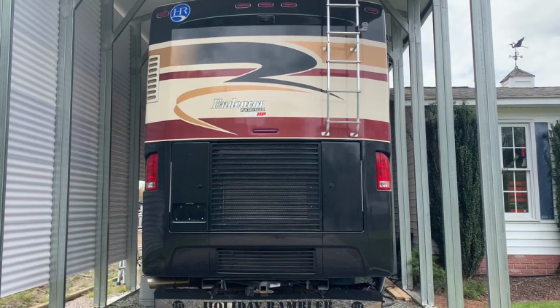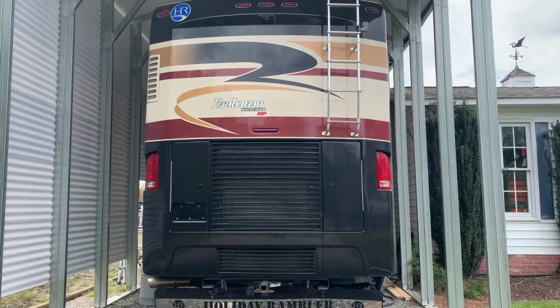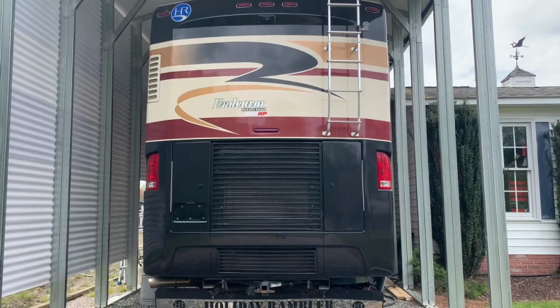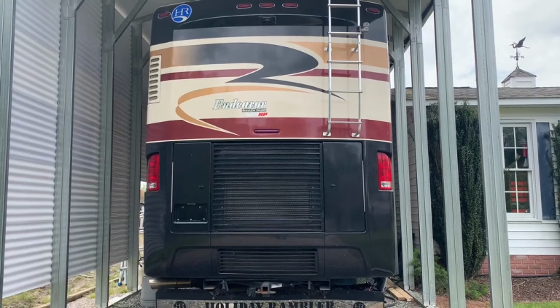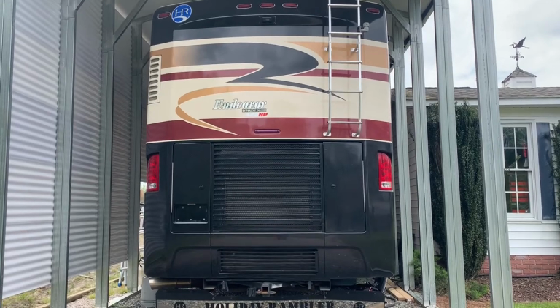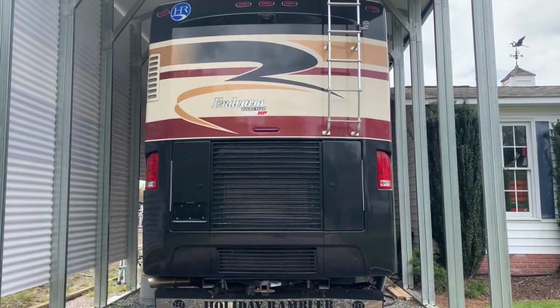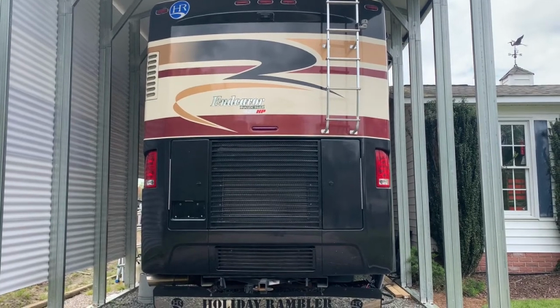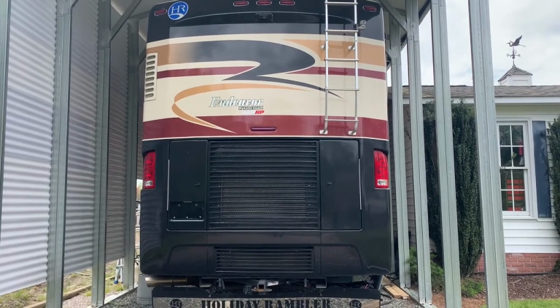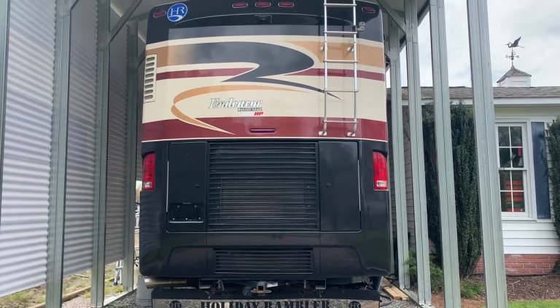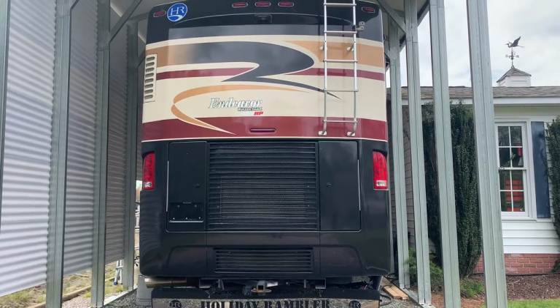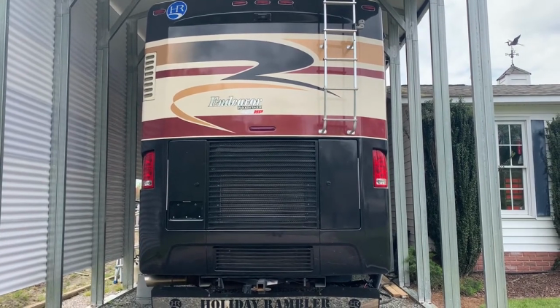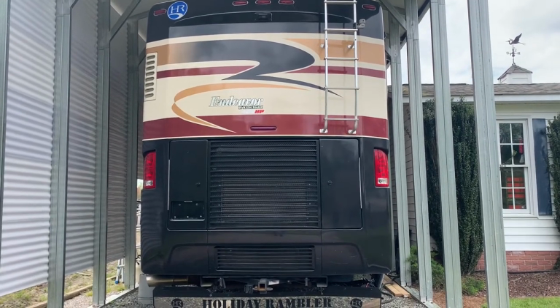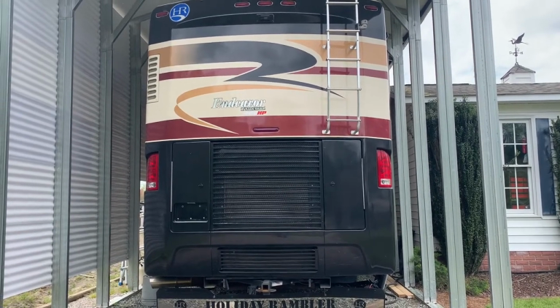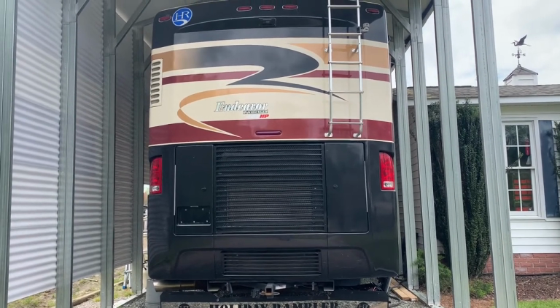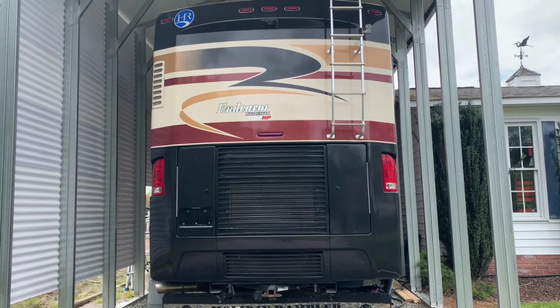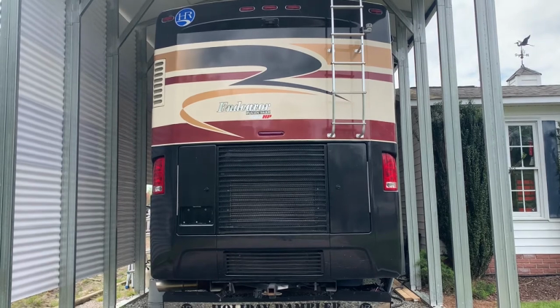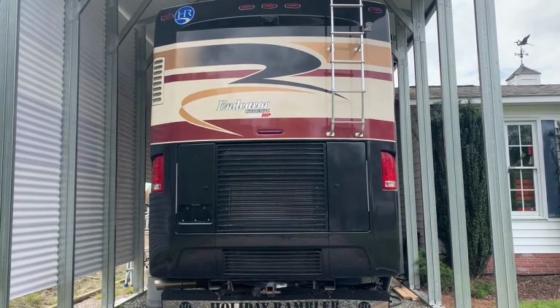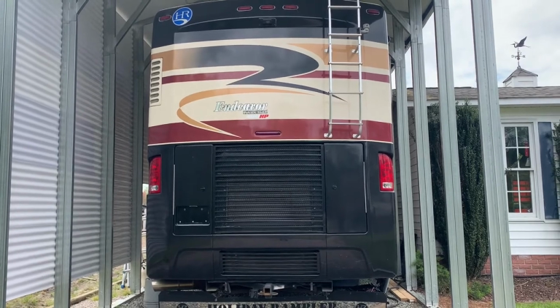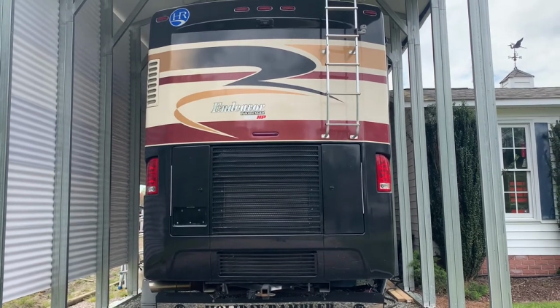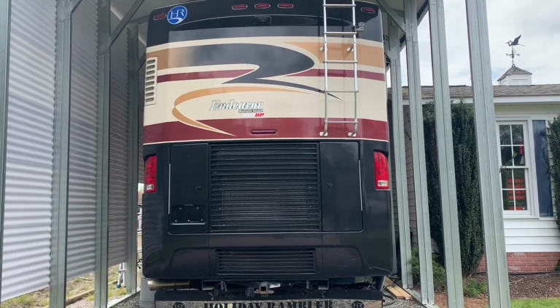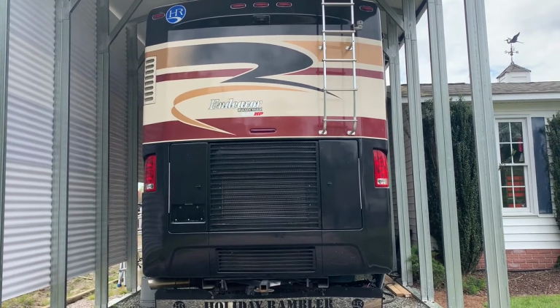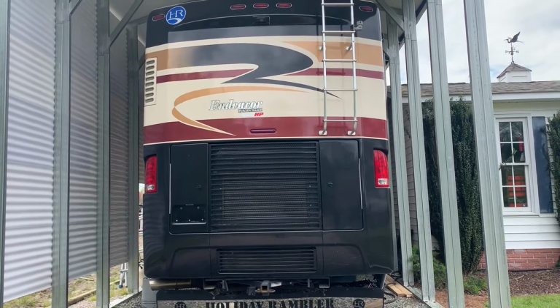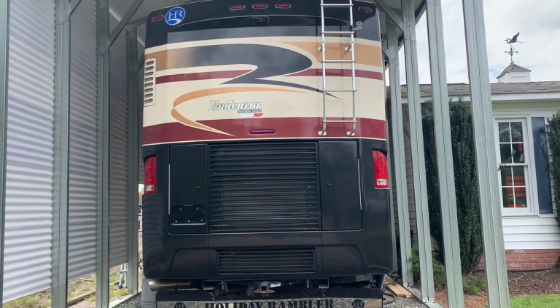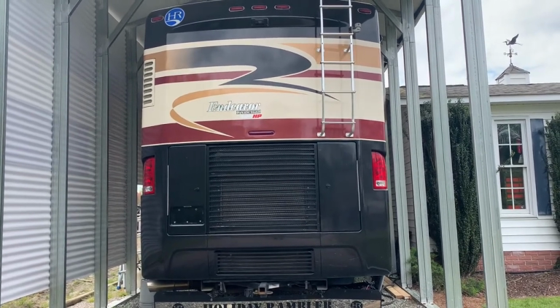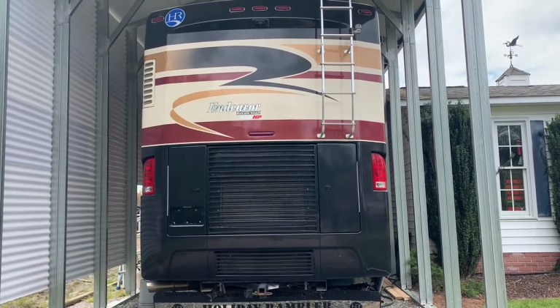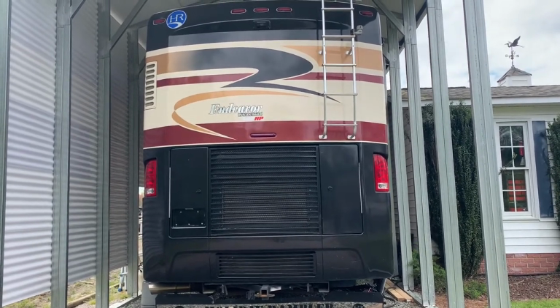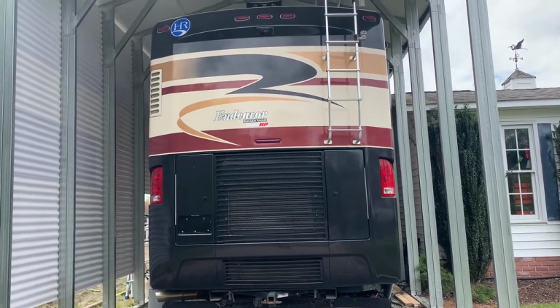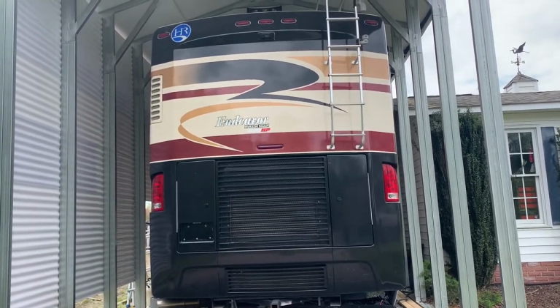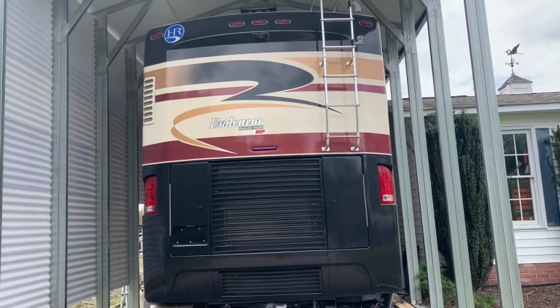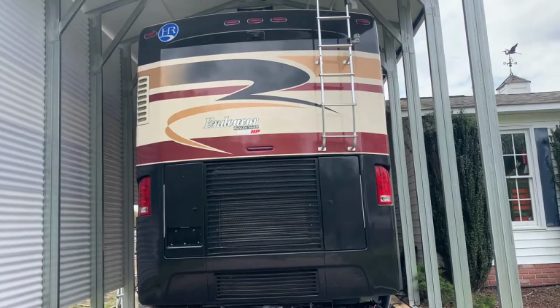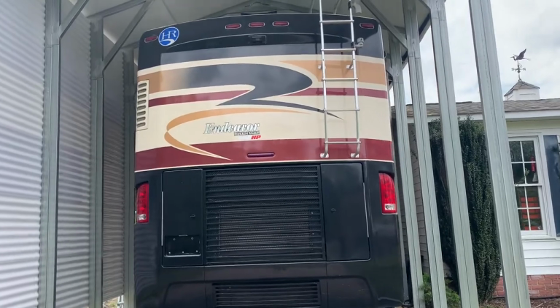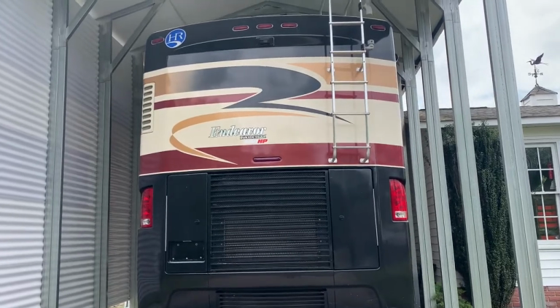Hey y'all, Mr. Timms here. This video is on a little problem I've had. I've got a Holiday Rambler 2008 — it's an Endeavor 400, ISL engine and Allison transmission.